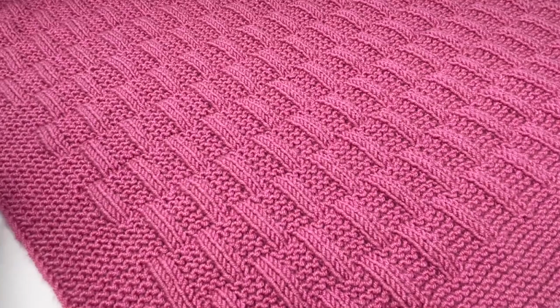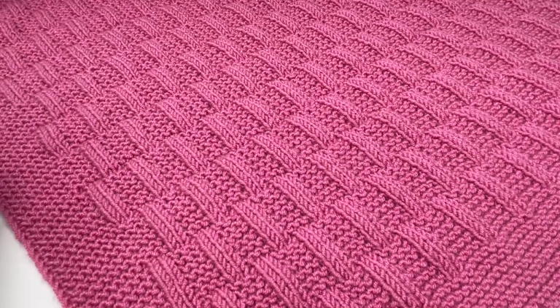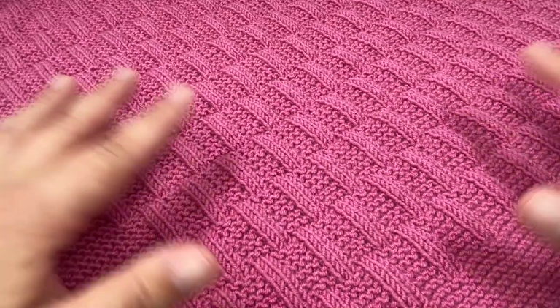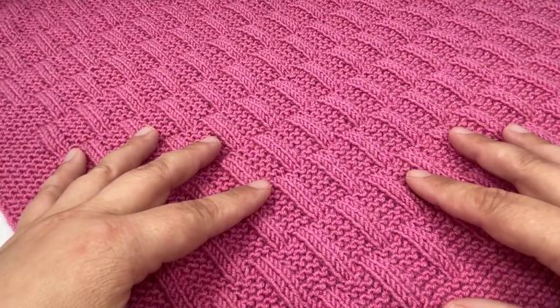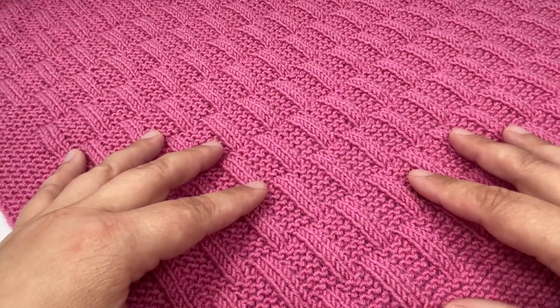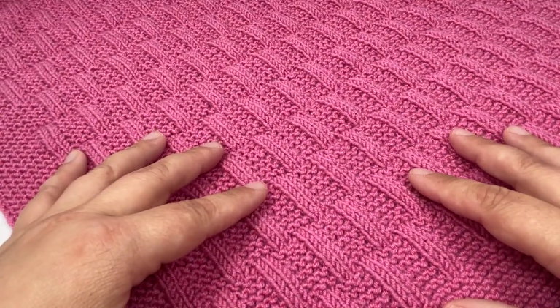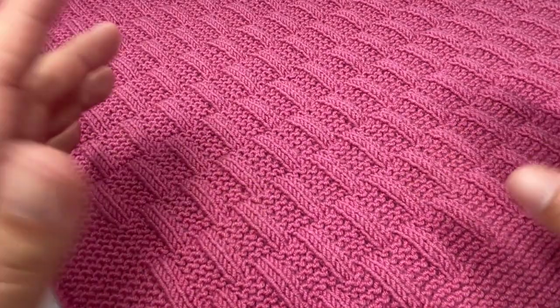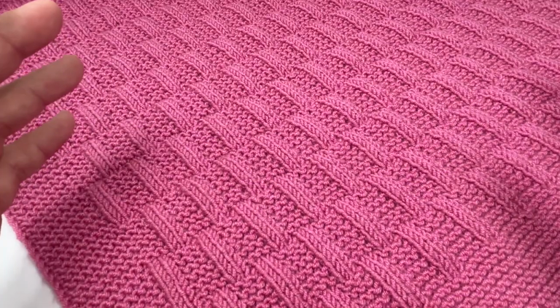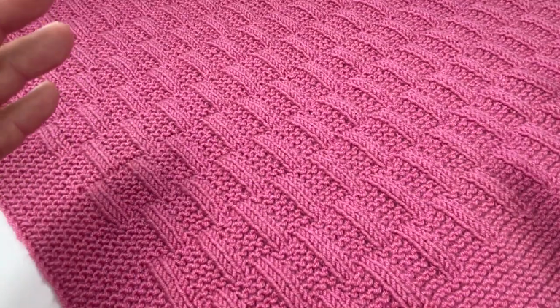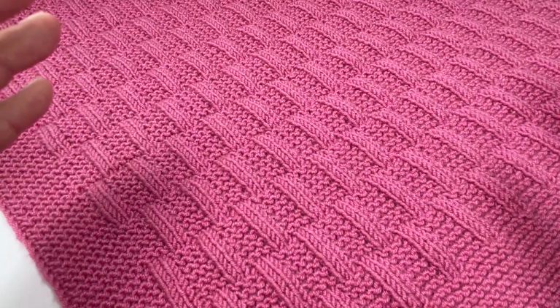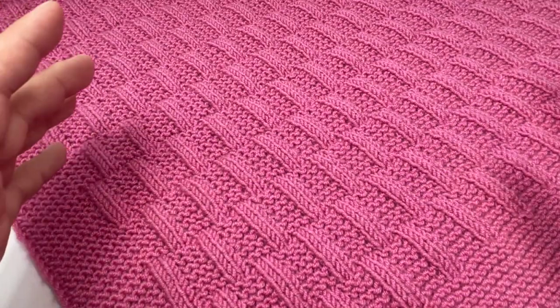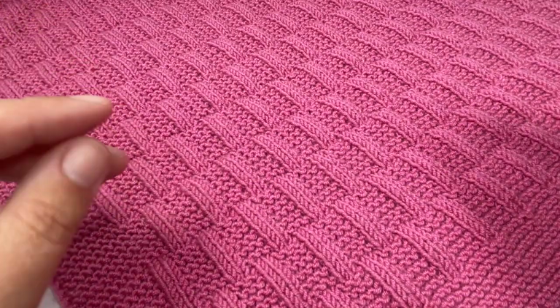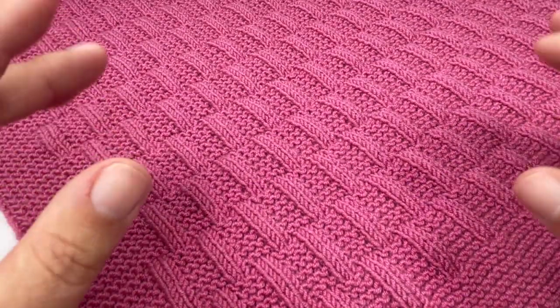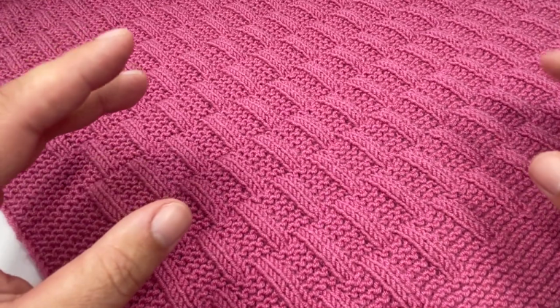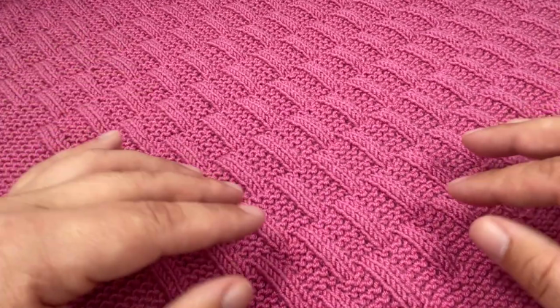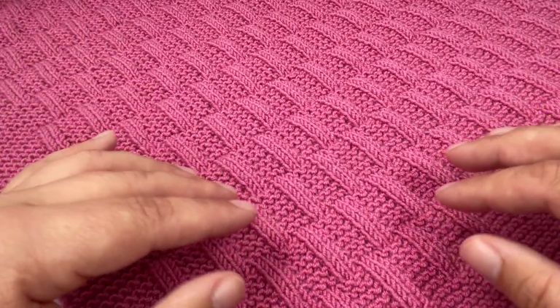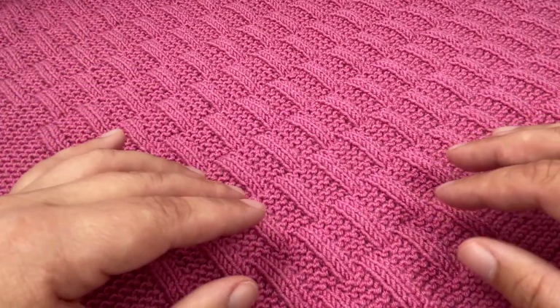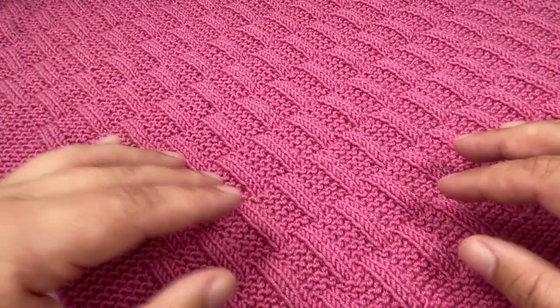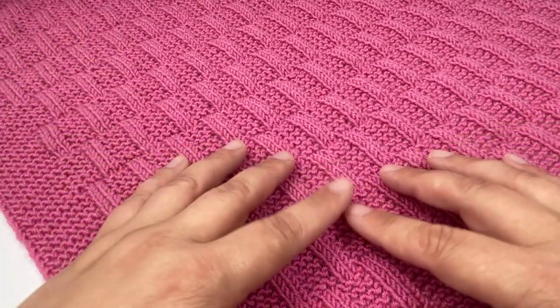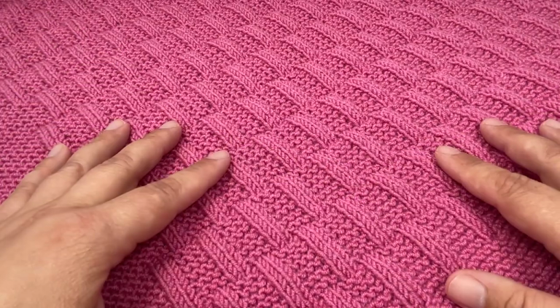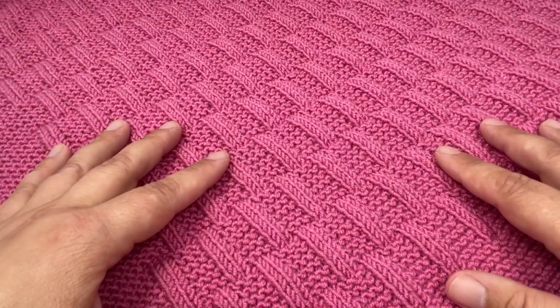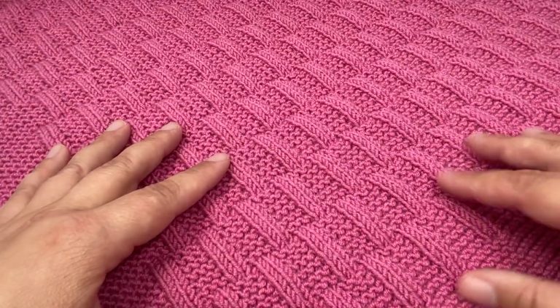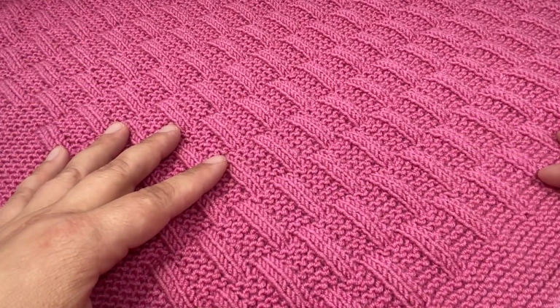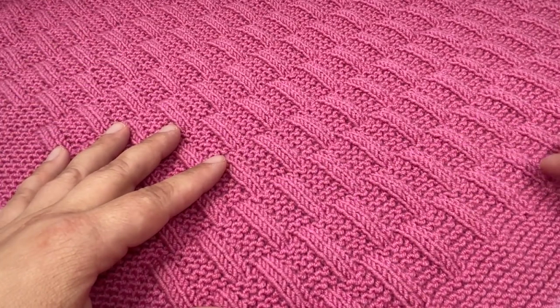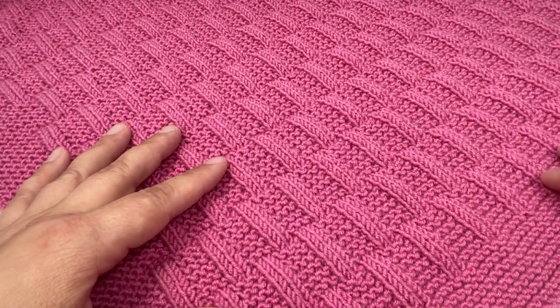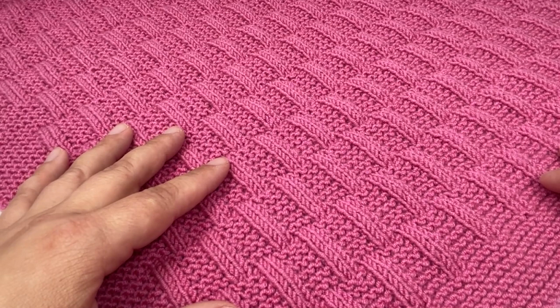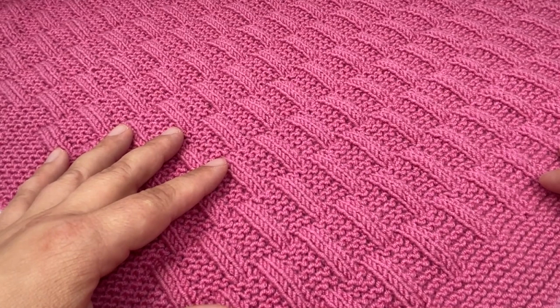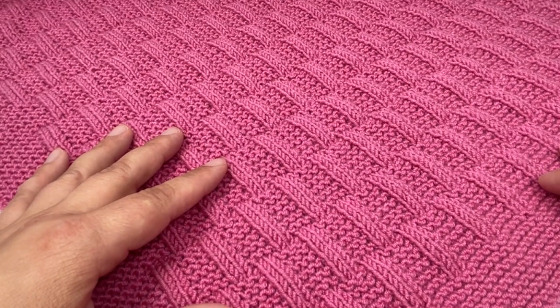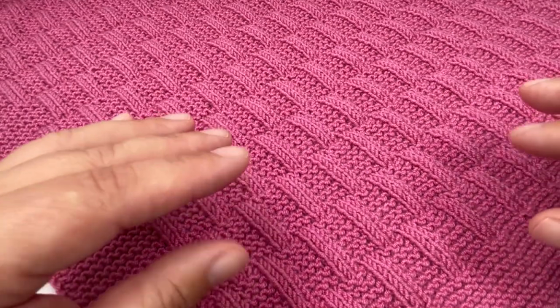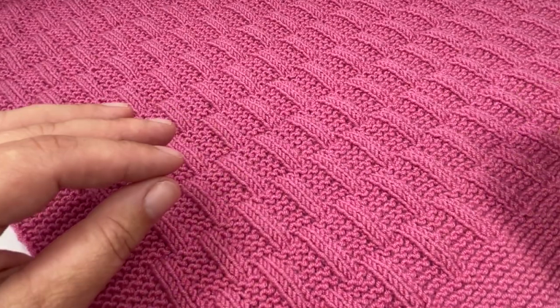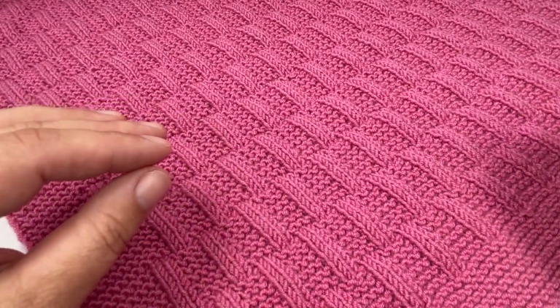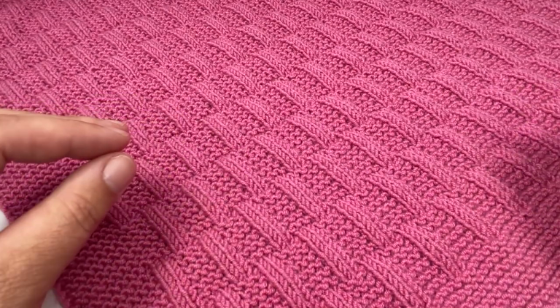In today's video I'm going to show you how to knit a blanket that I have named Lola. Full disclosure, this is not the blanket that I set out to knit when I first cast it on about two weeks ago. It's a happy accident.